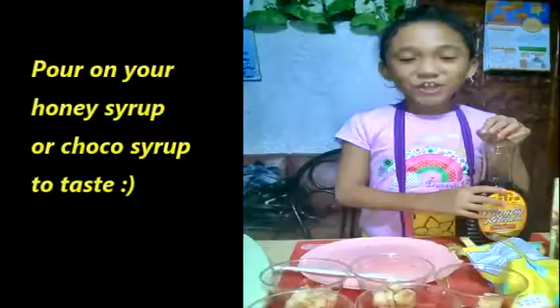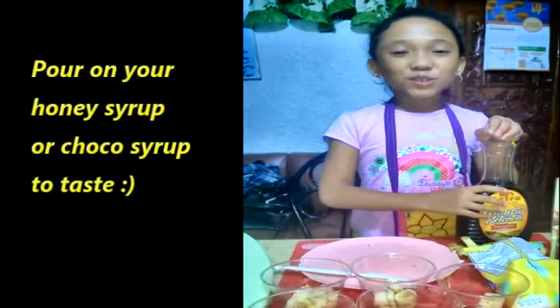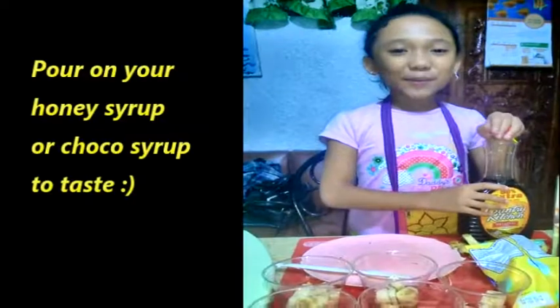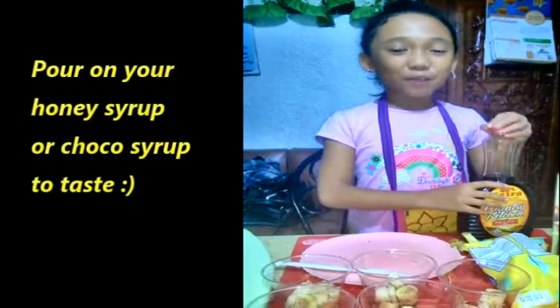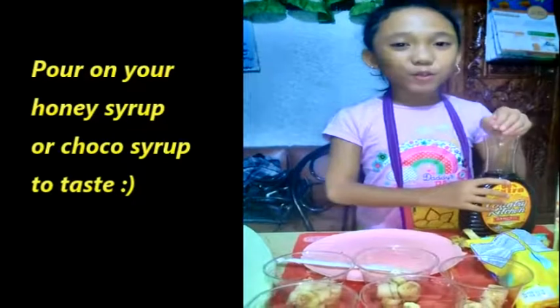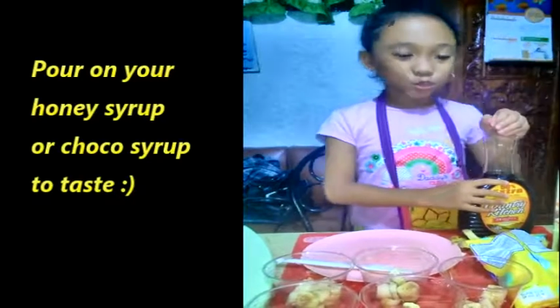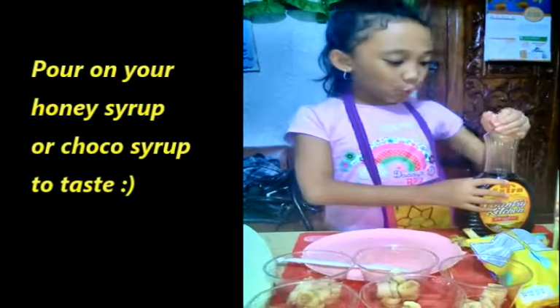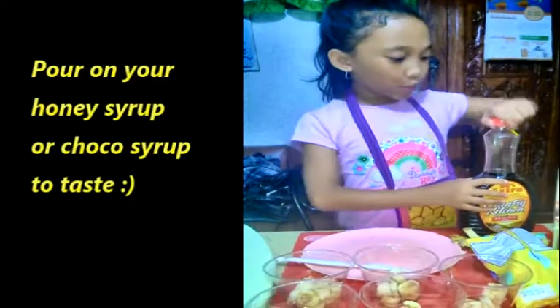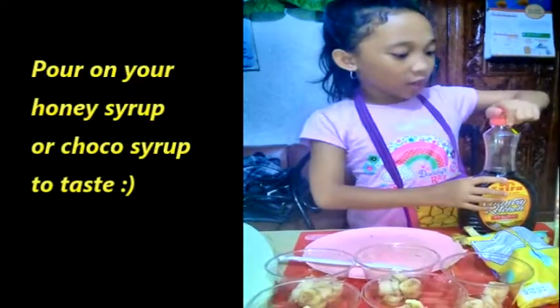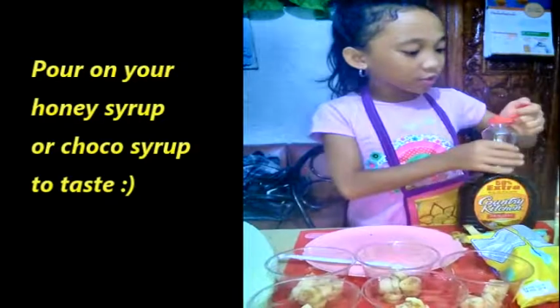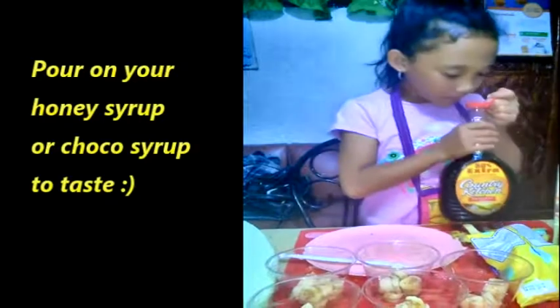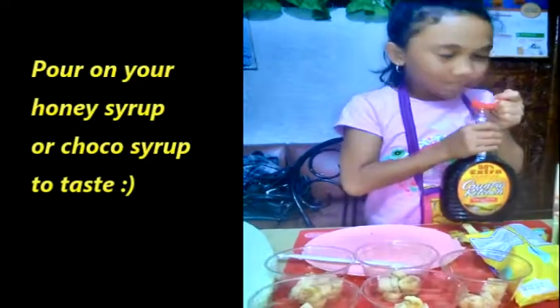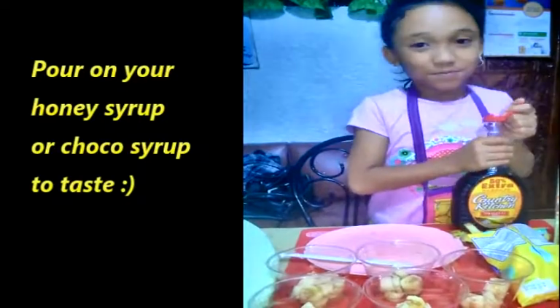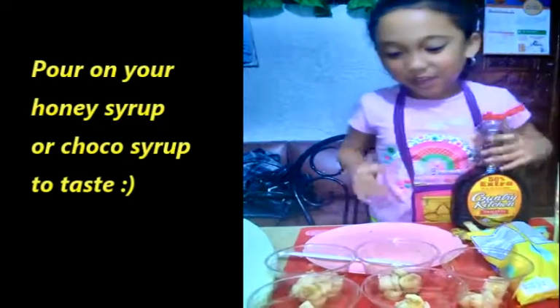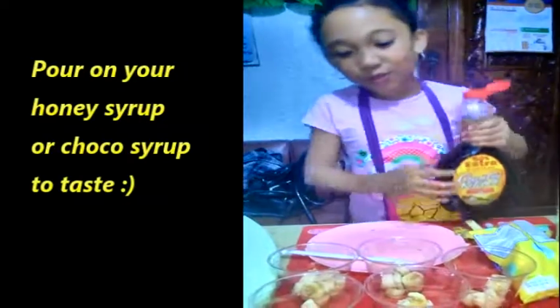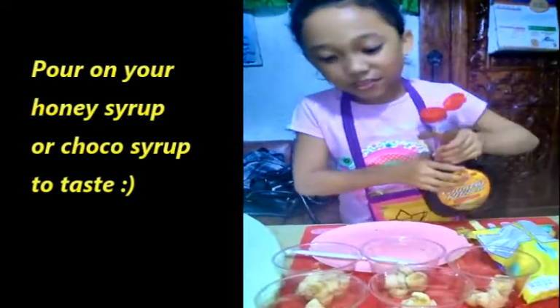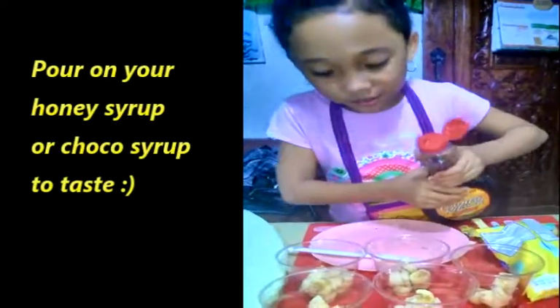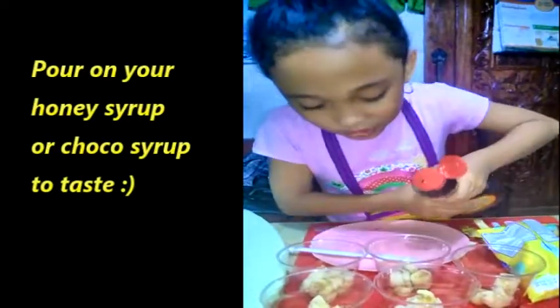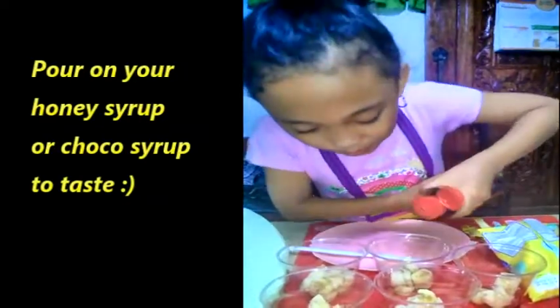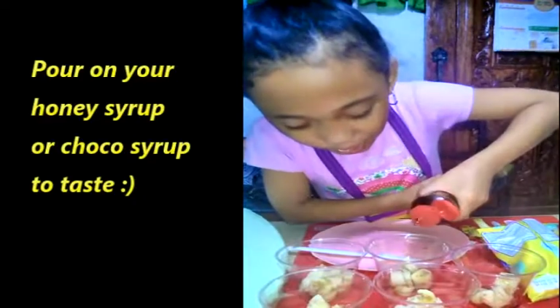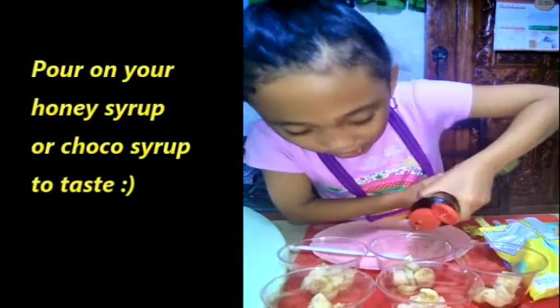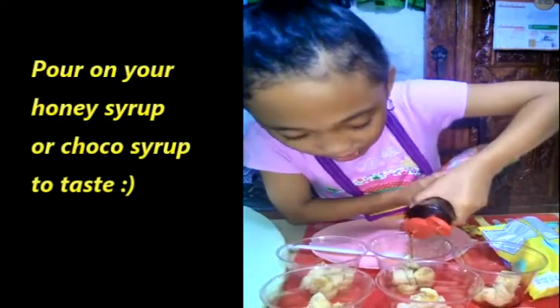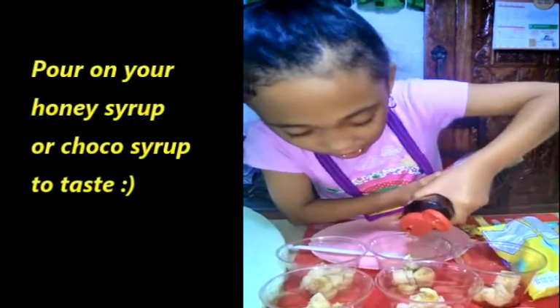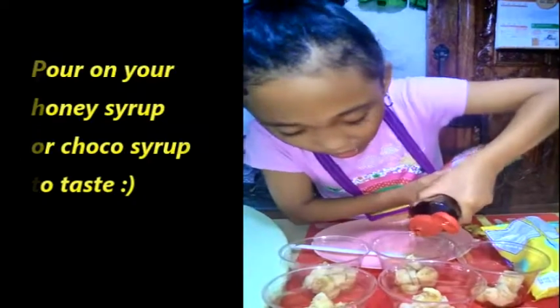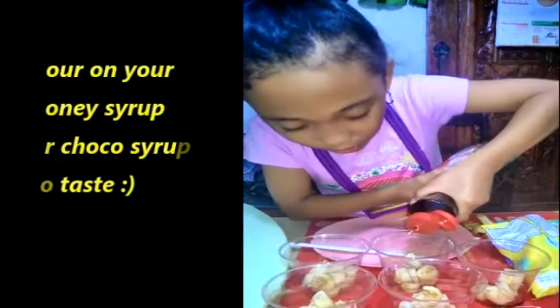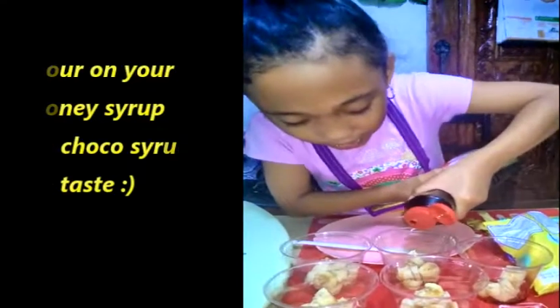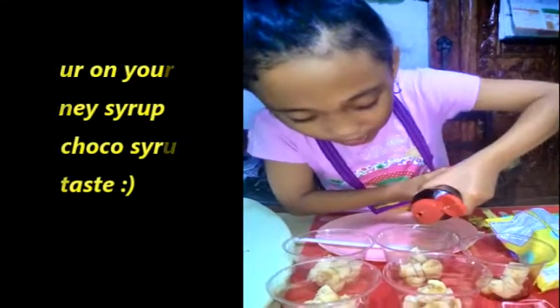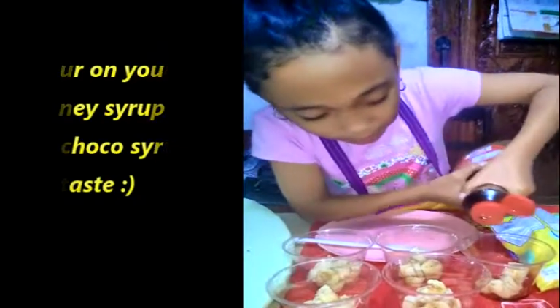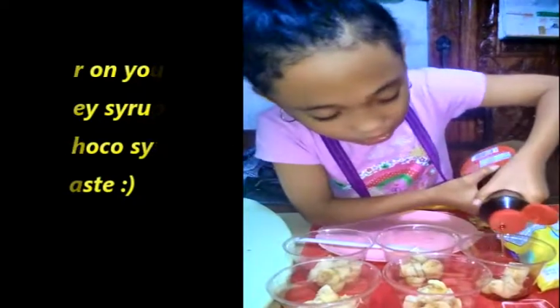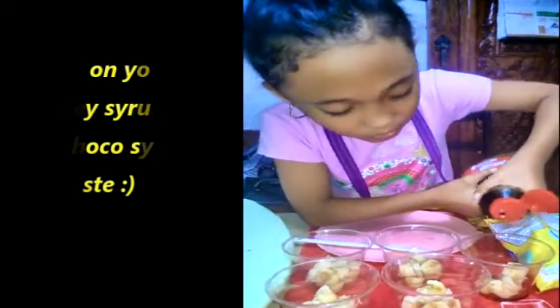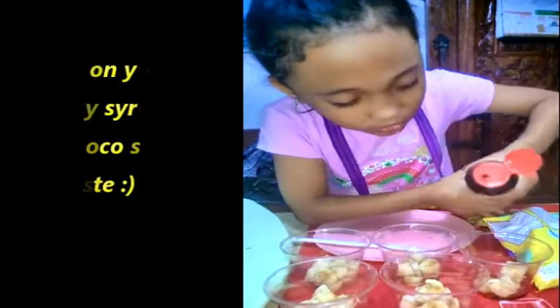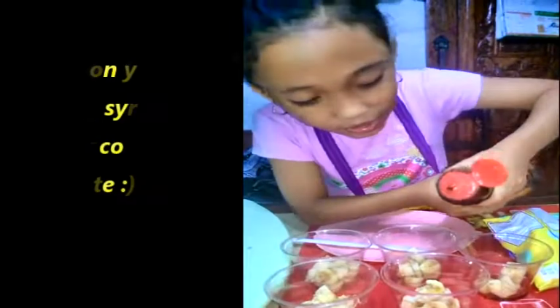So this time guys, I'm going to put my honey syrup in. I can't wait to see this. Just pour it all the way — depends on the sweetness you like.